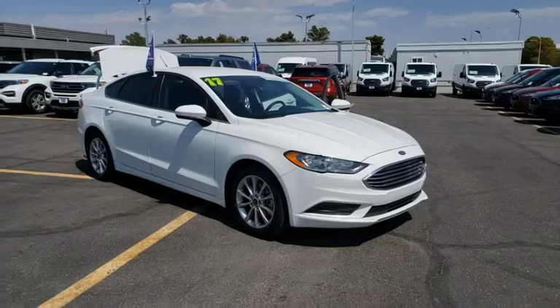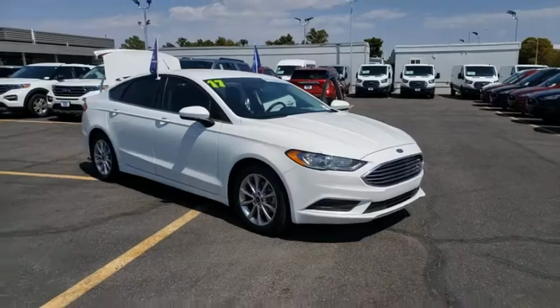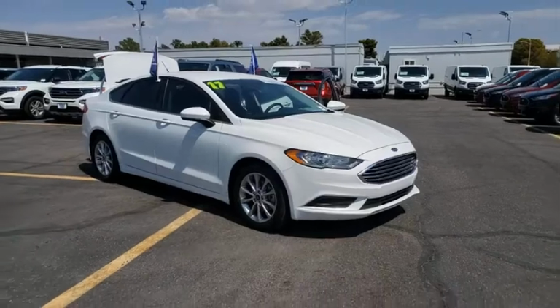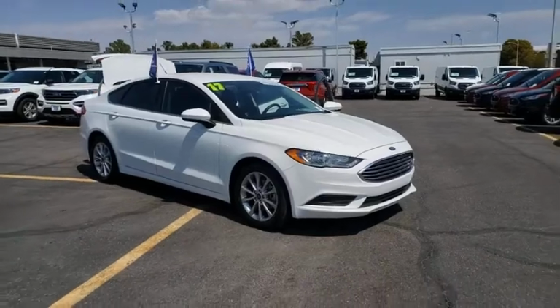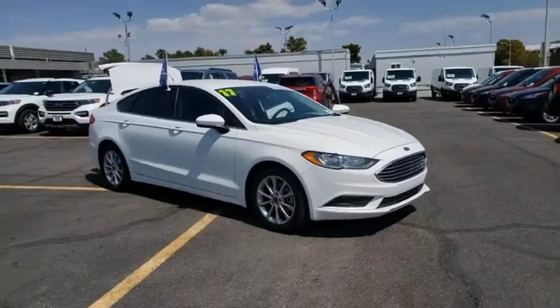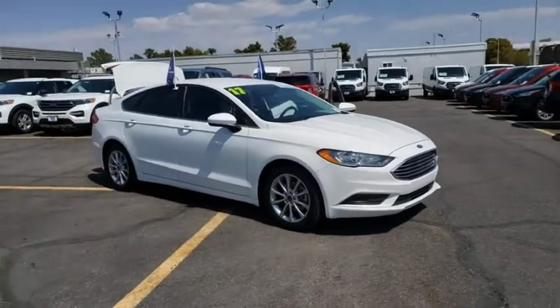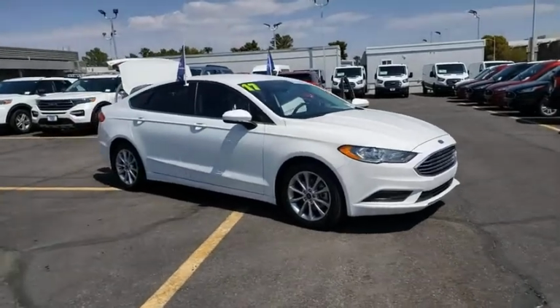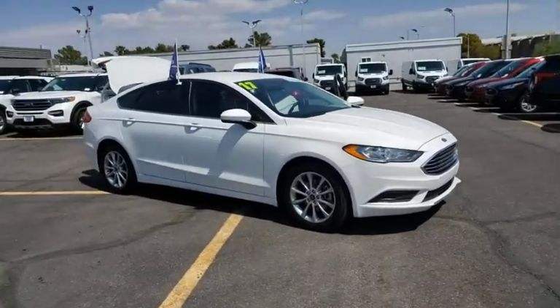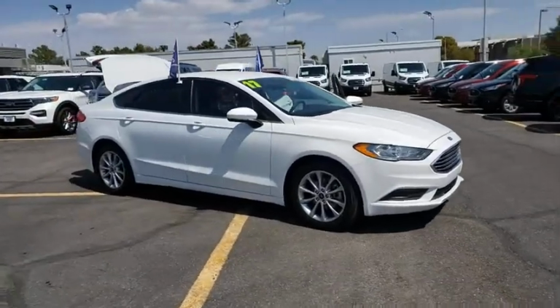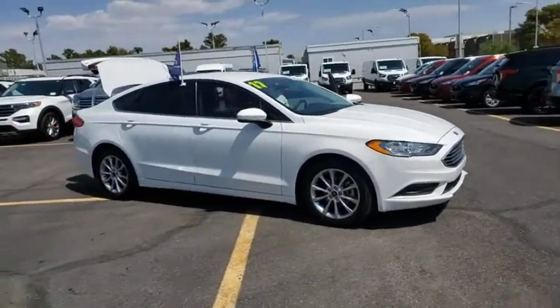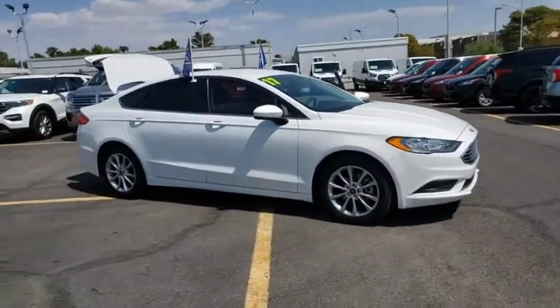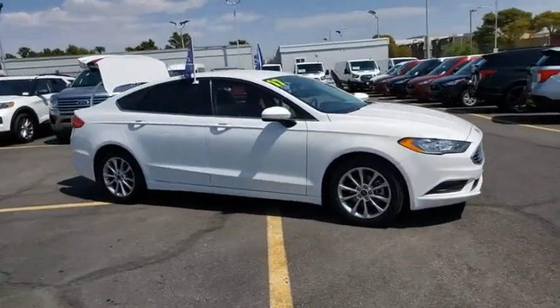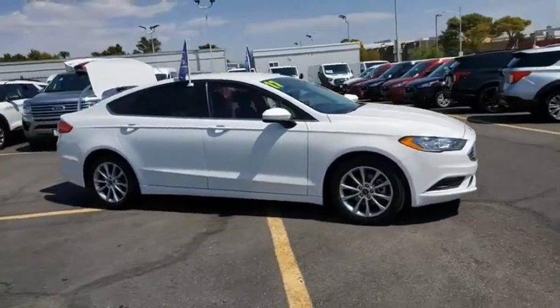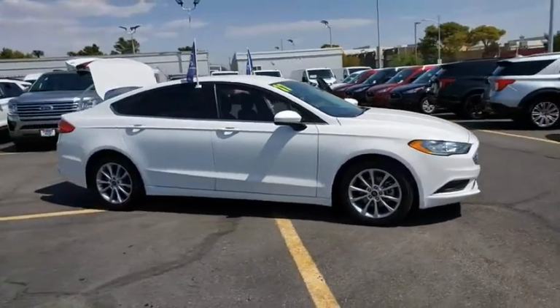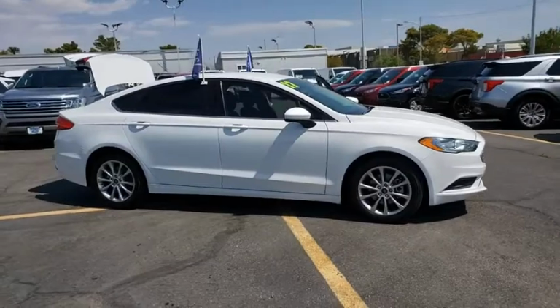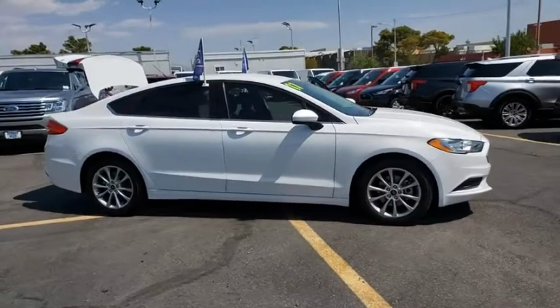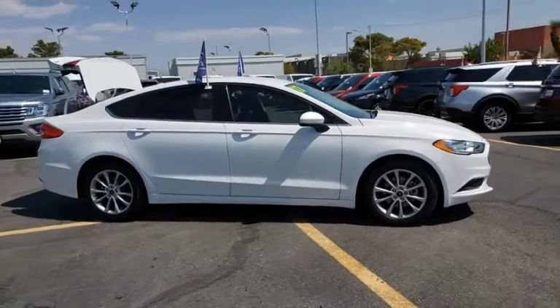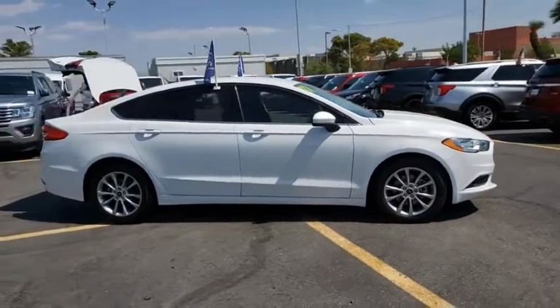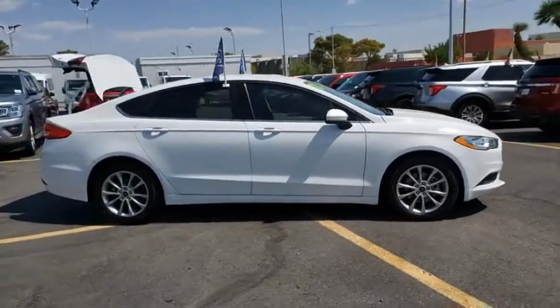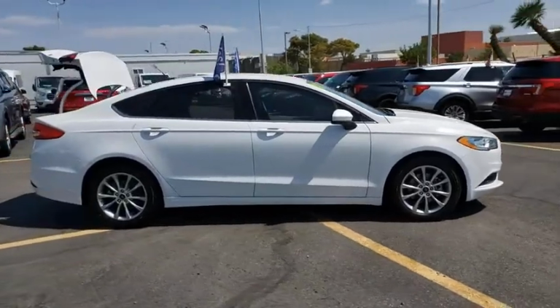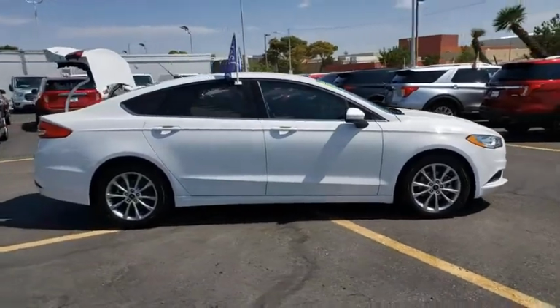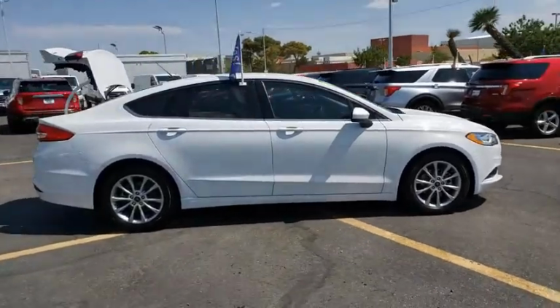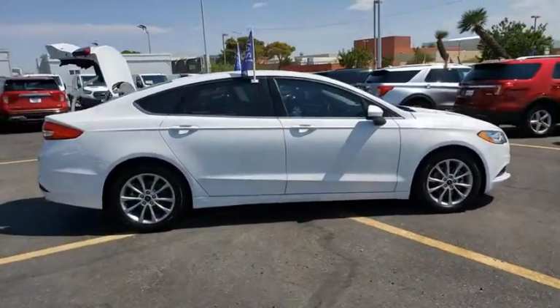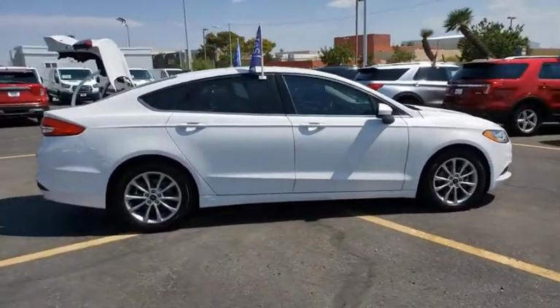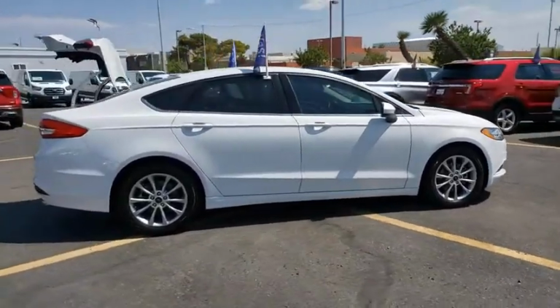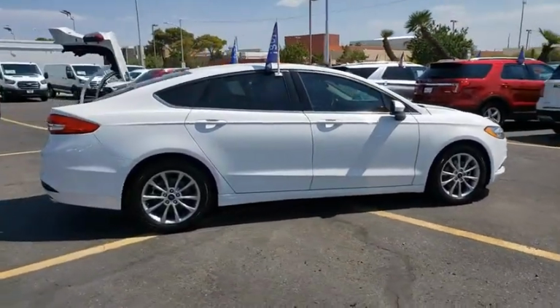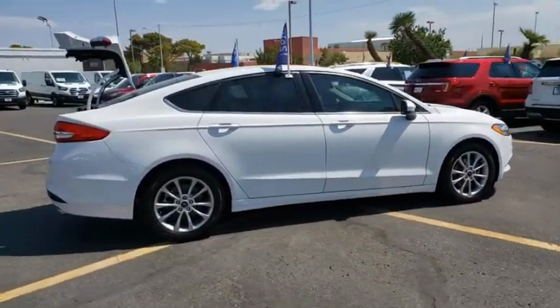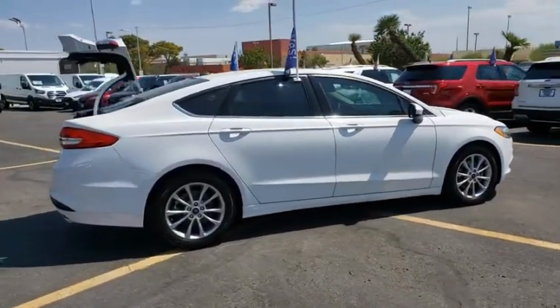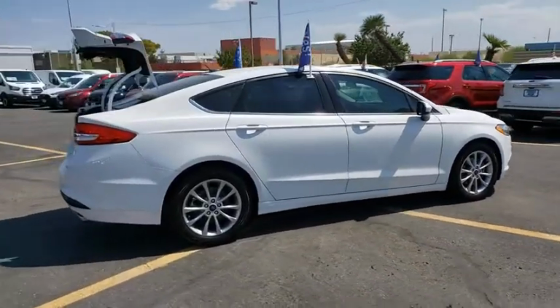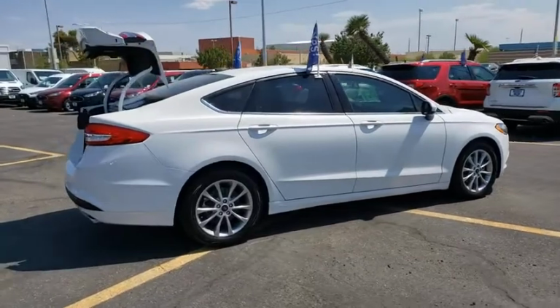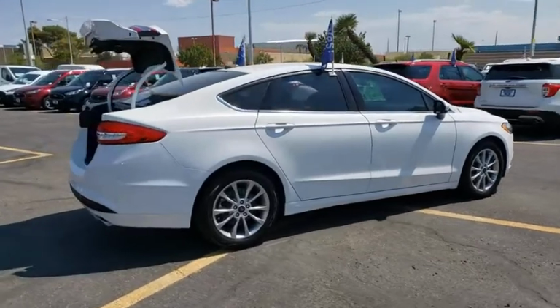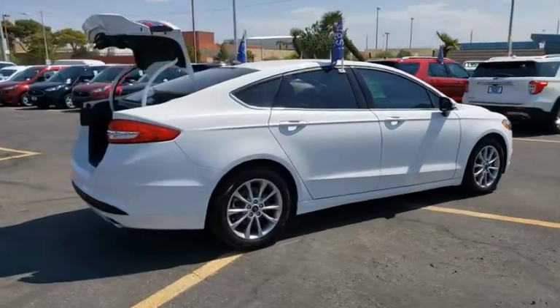Stop by and take a look at the 2017 Ford Fusion. You can have both impressive power and great economy in a Fusion. This vehicle has less than 45,000 miles.